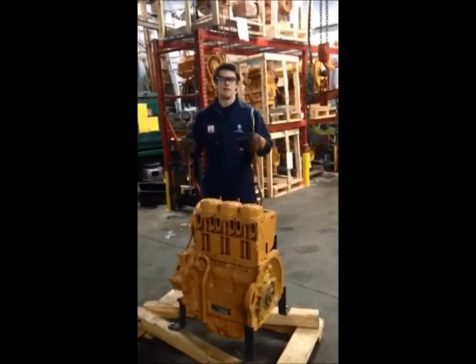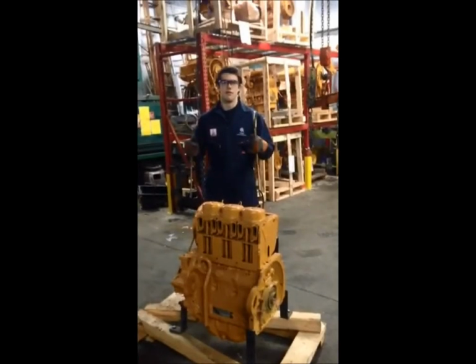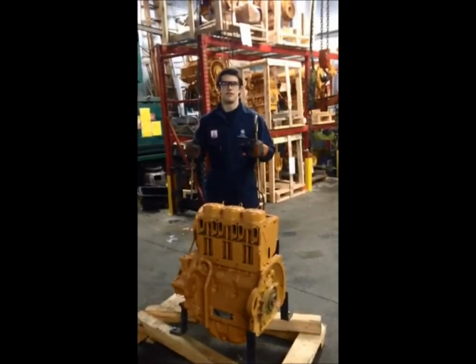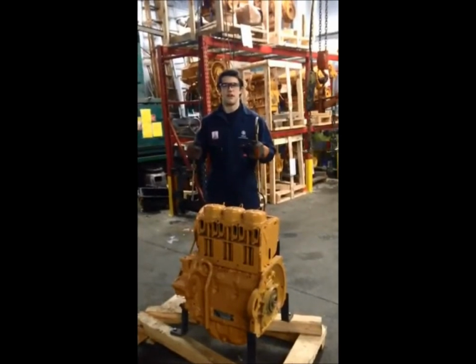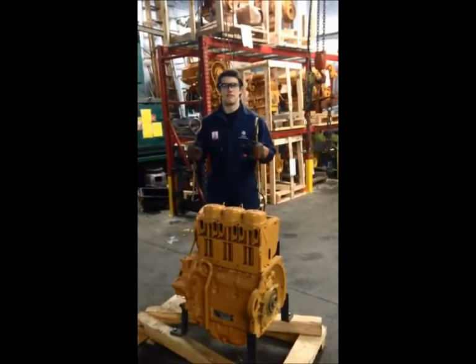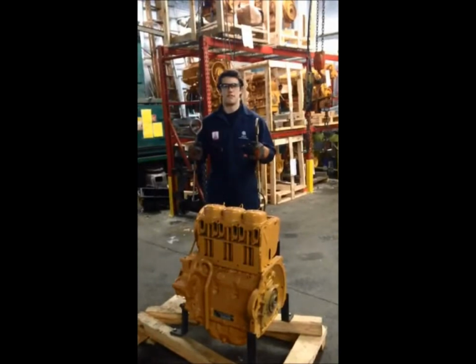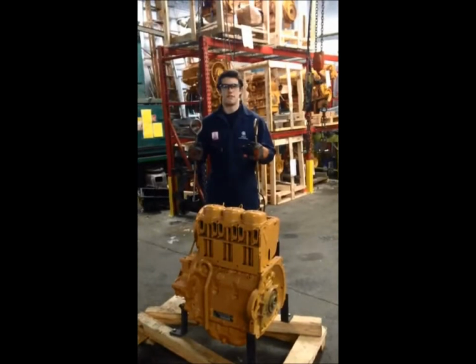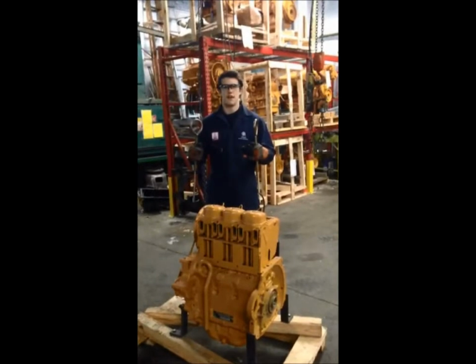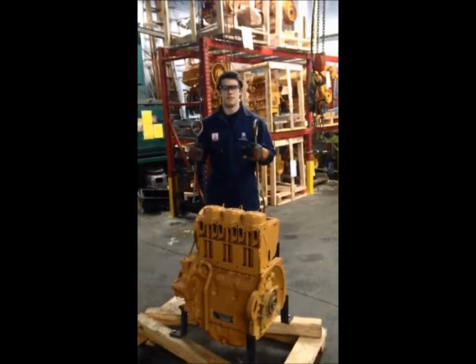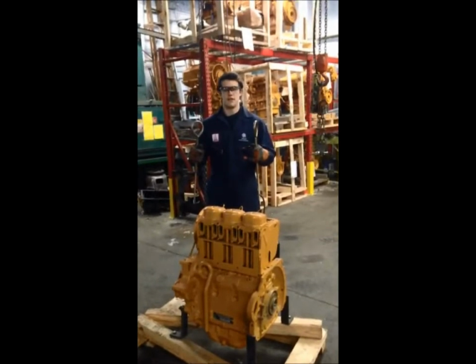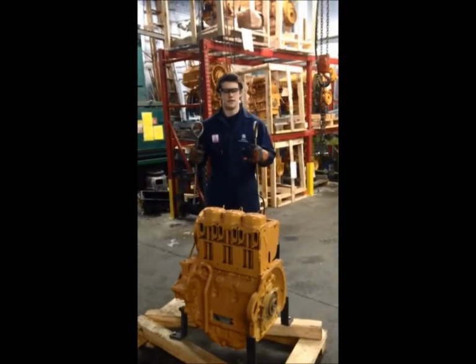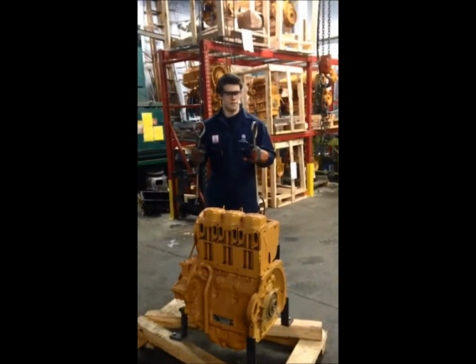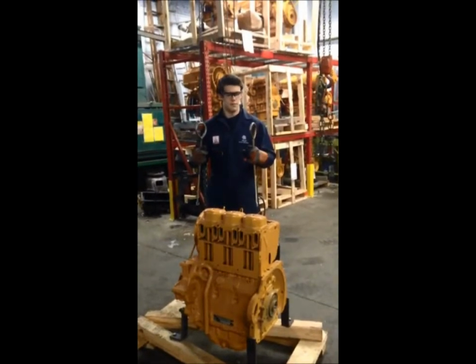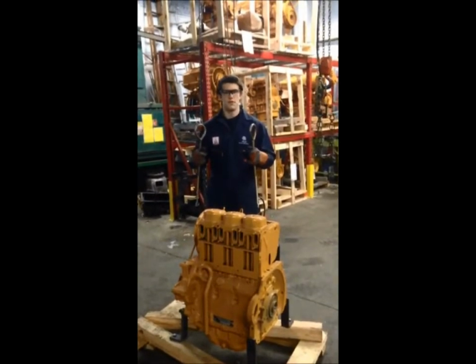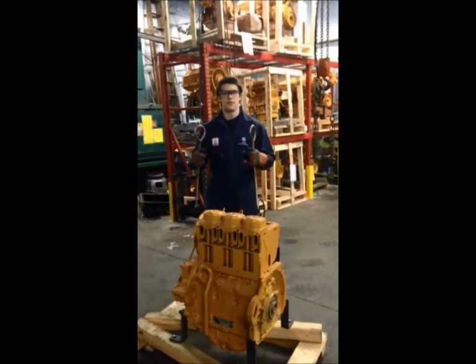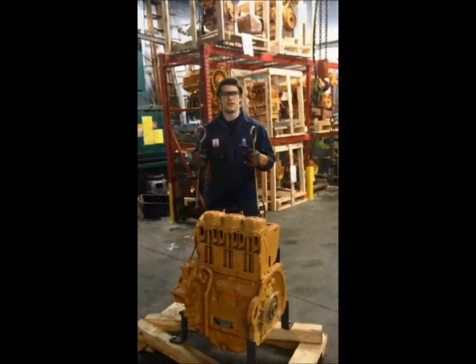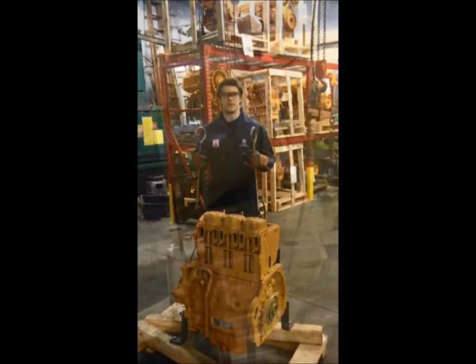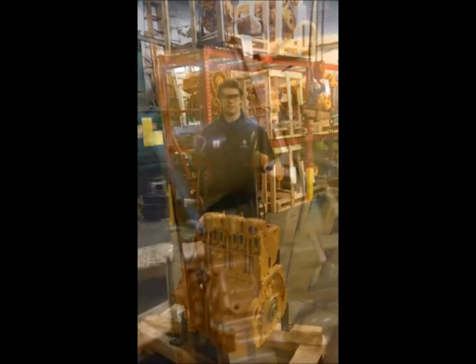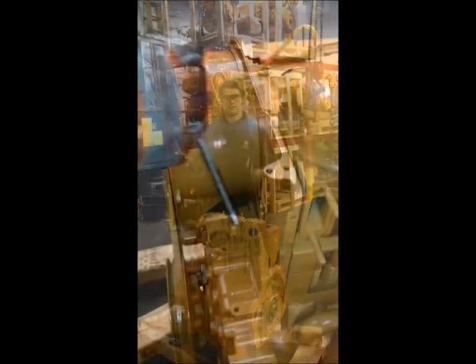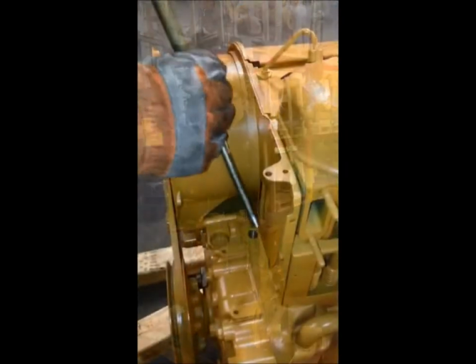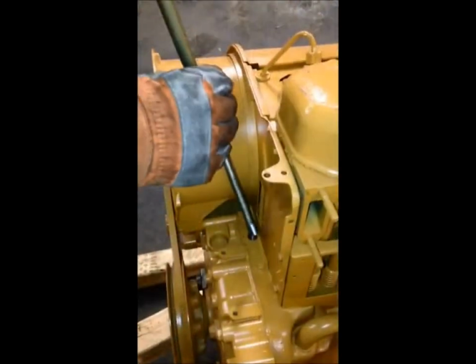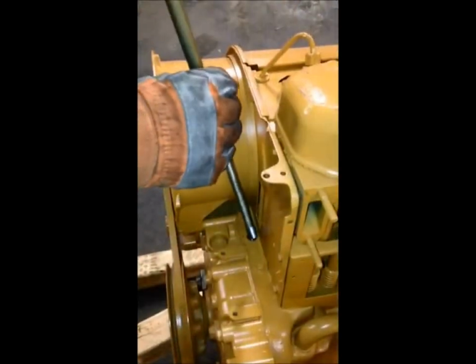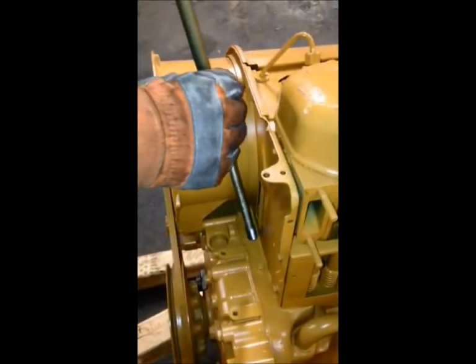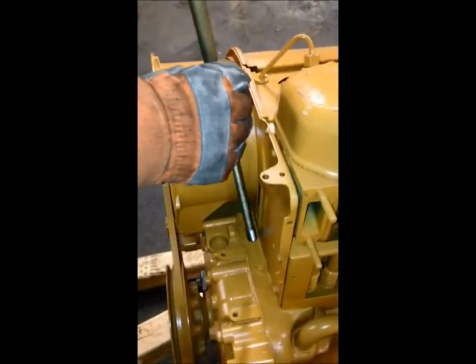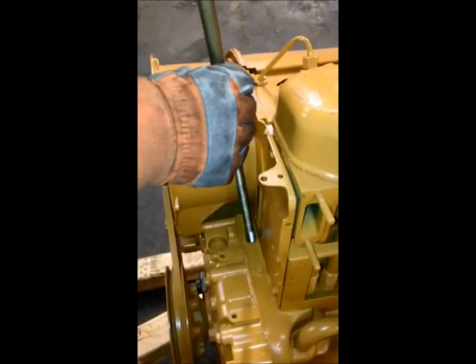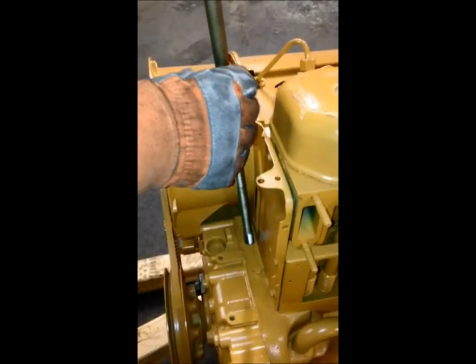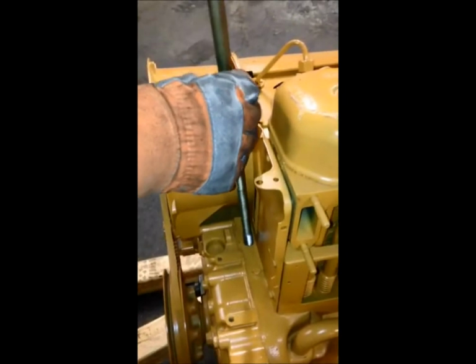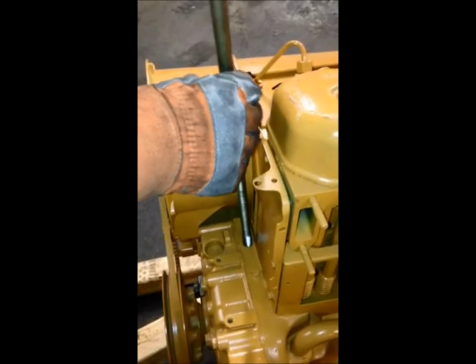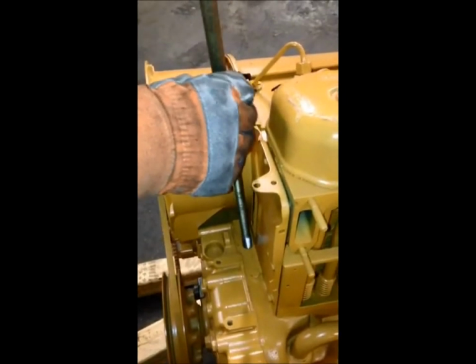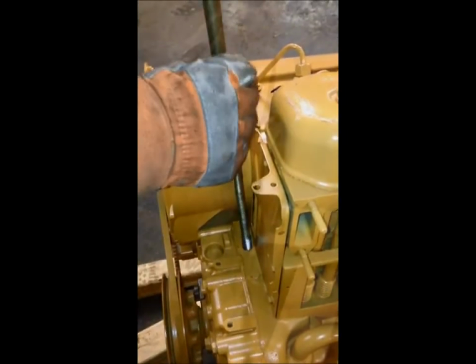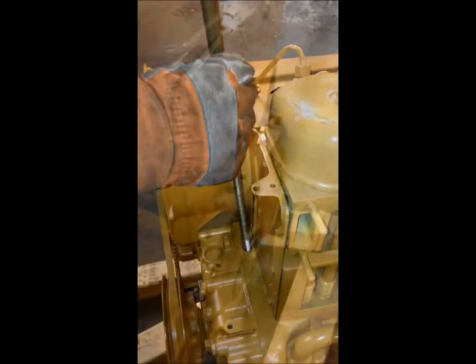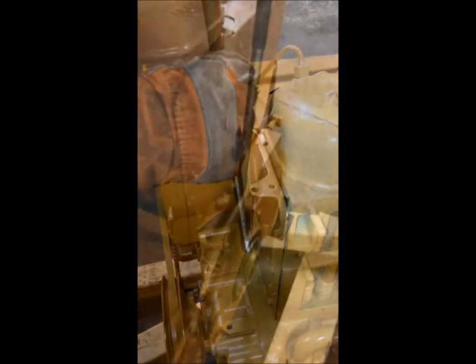Foley Engines now offers lifting eyes to make it easier to pick up your Deutz engine. The eyes simply screw in on the front and the rear end of the engine block.